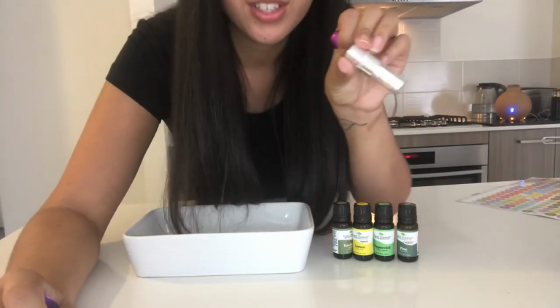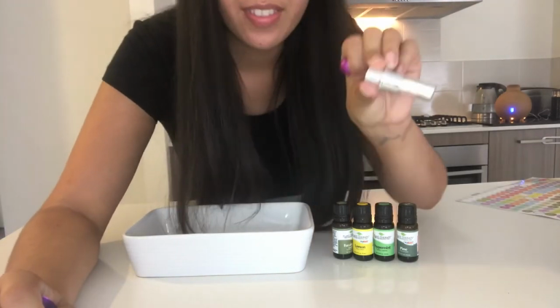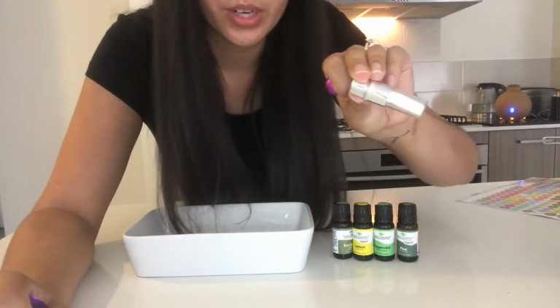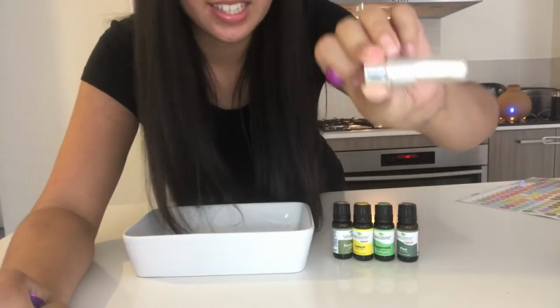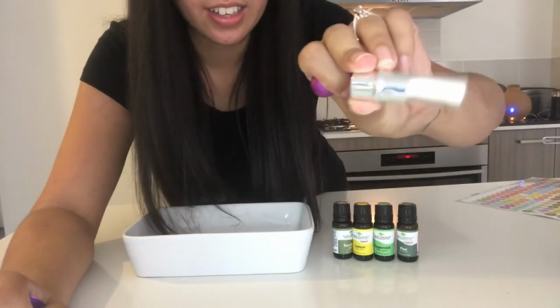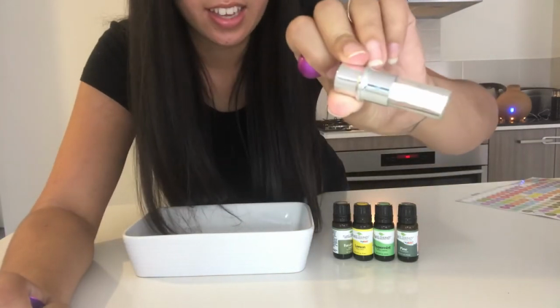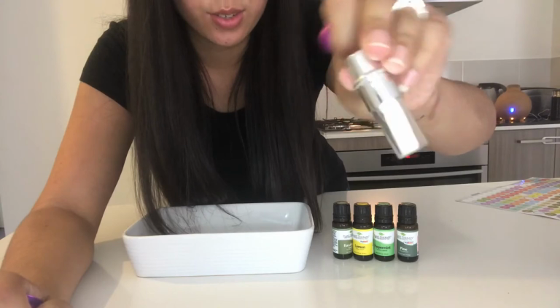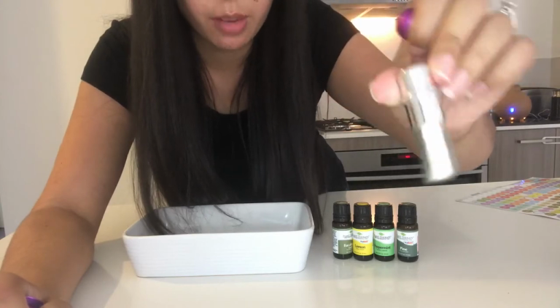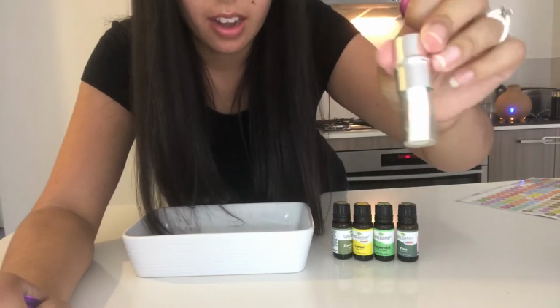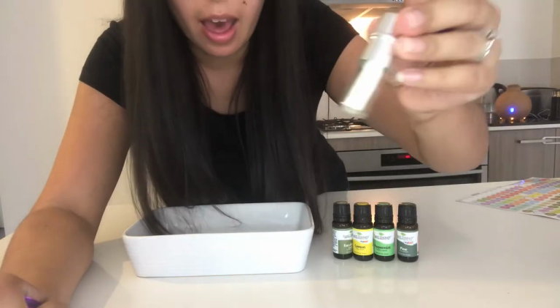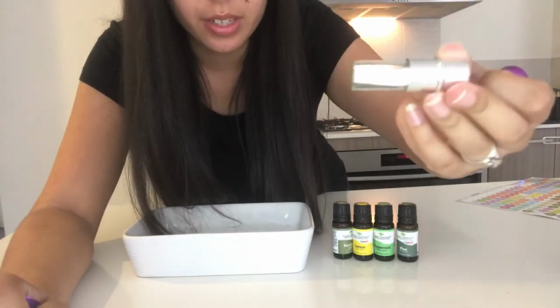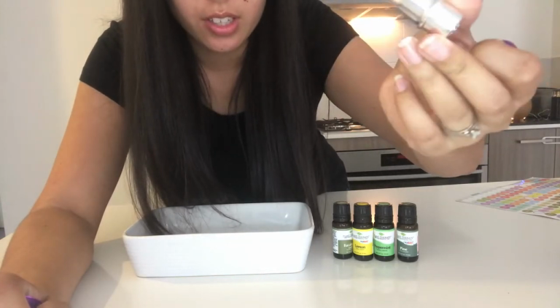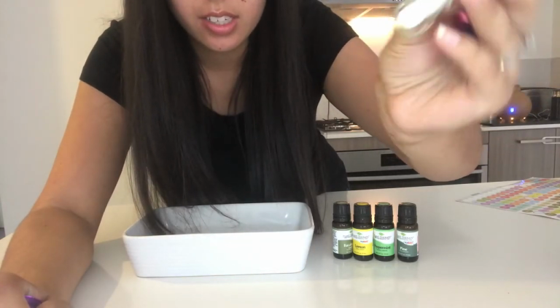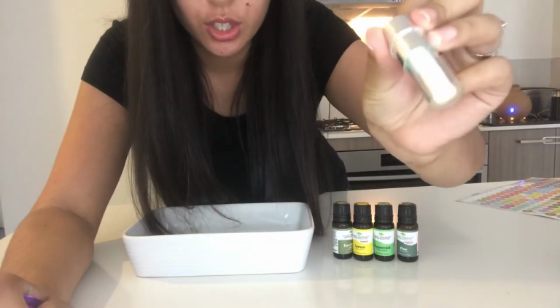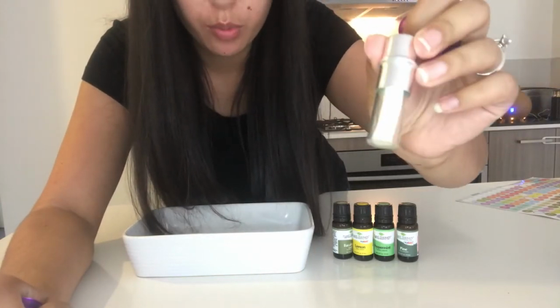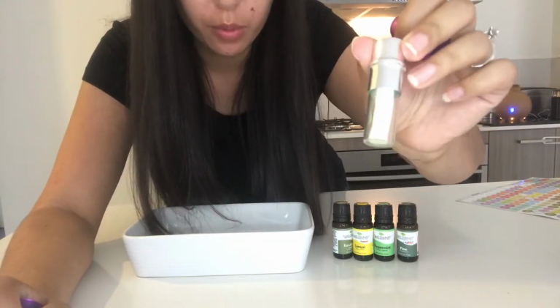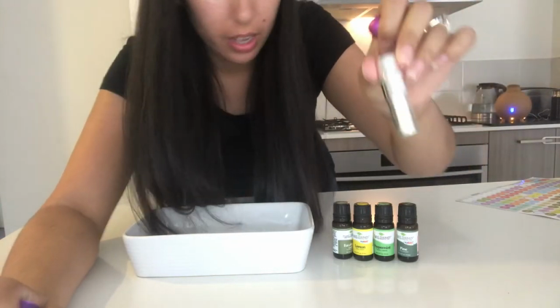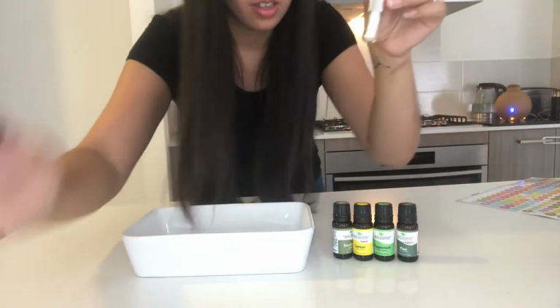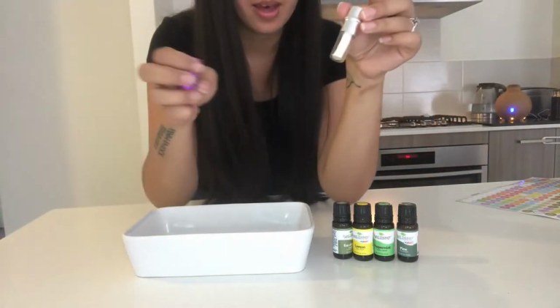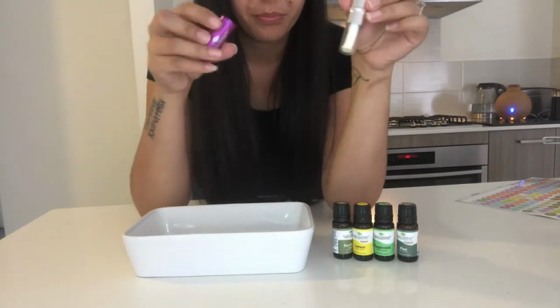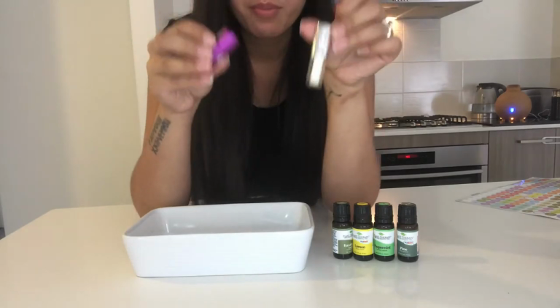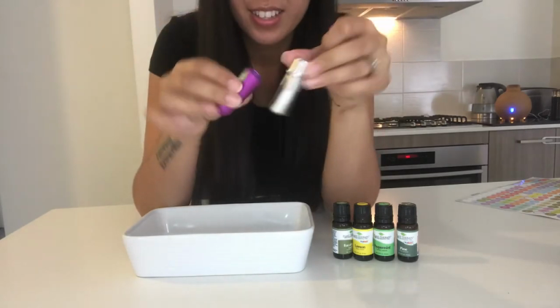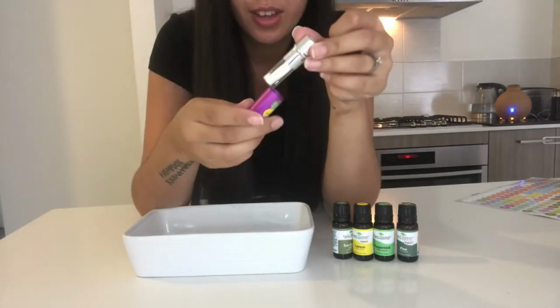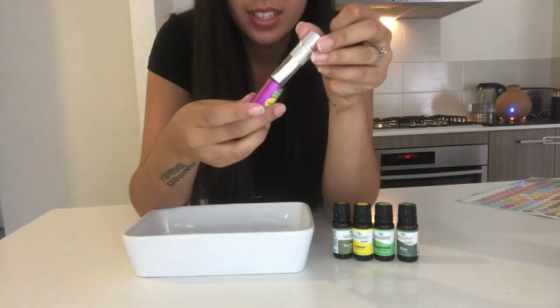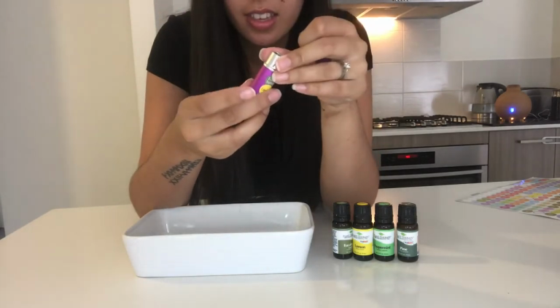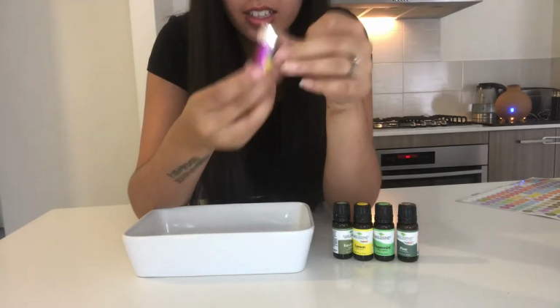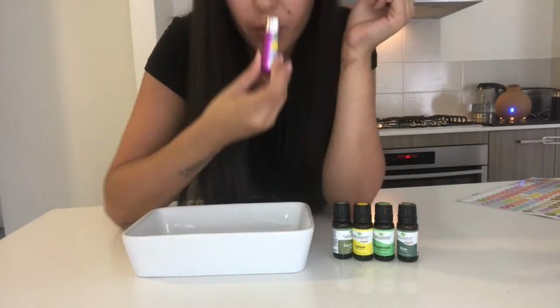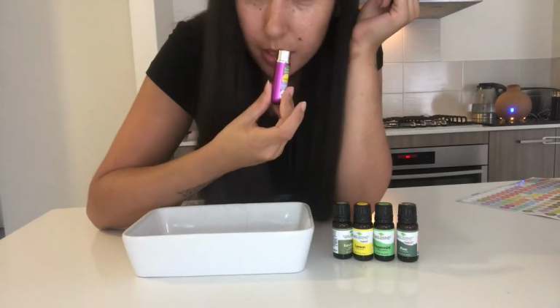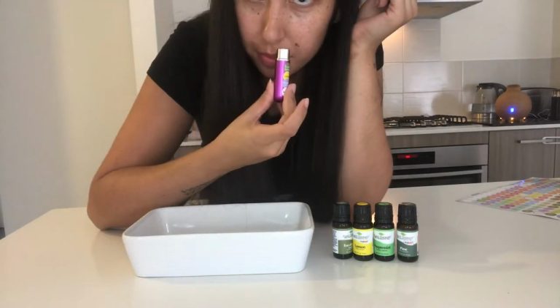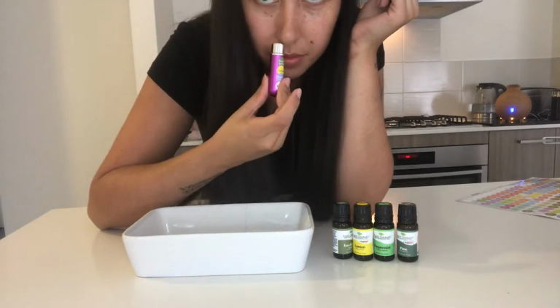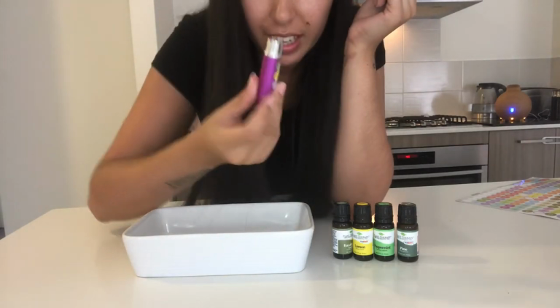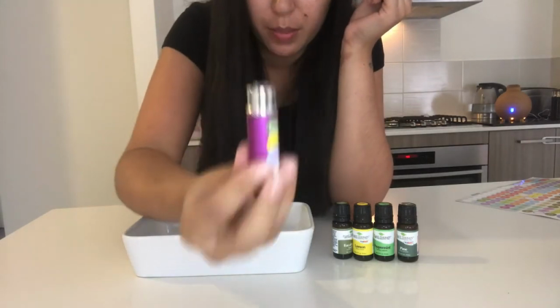Again, that was pretty easy. You can see that it's all soaked up again — this one has got a slight tinge to it, probably from the pine. It smells really good and I'm happy with that one. That one's the Clear Airways.